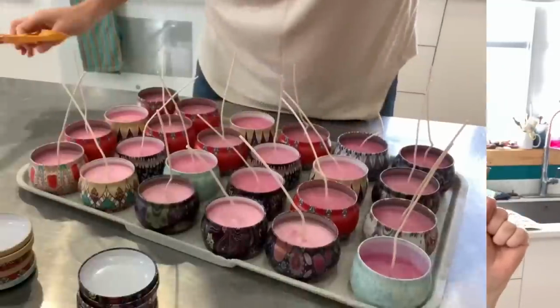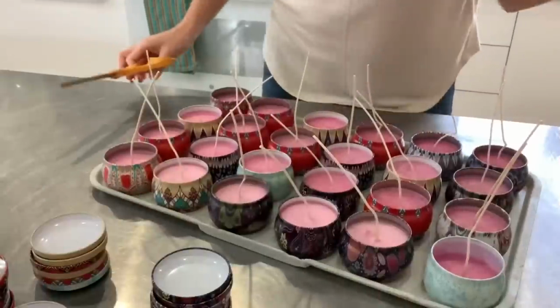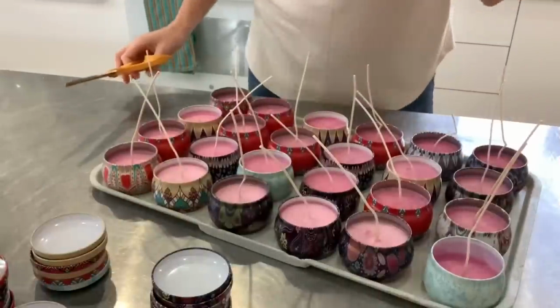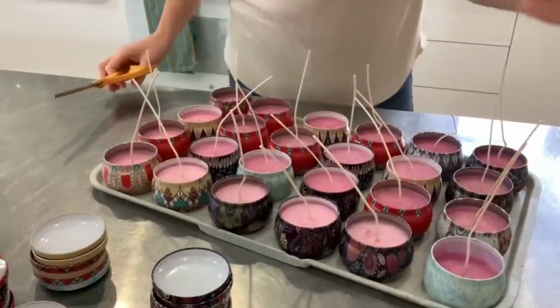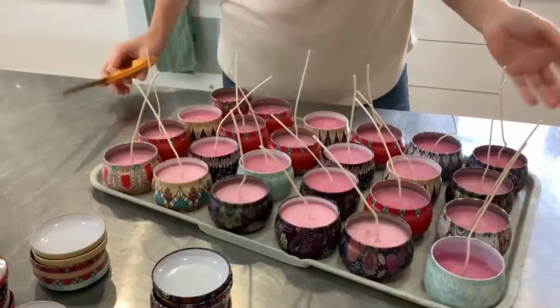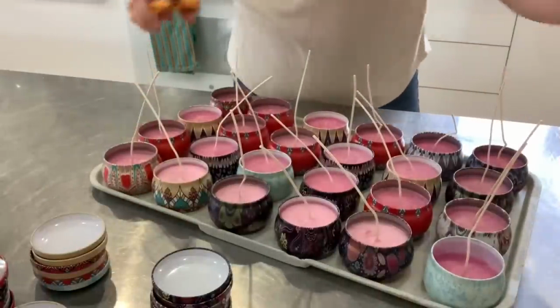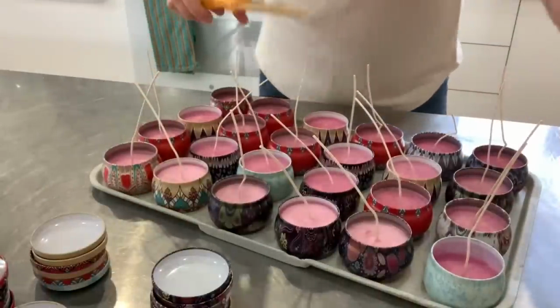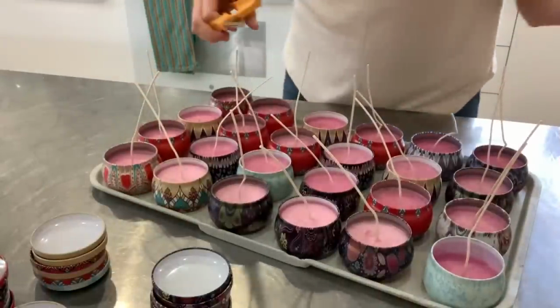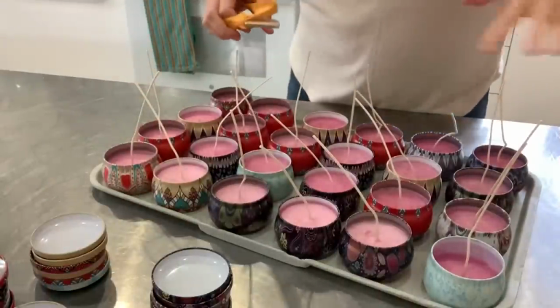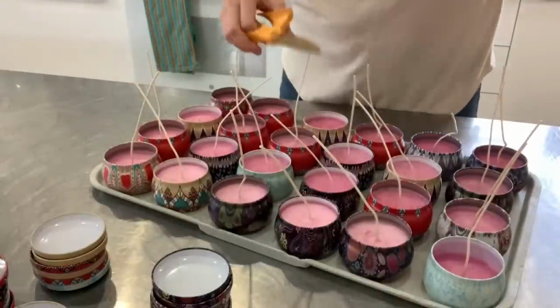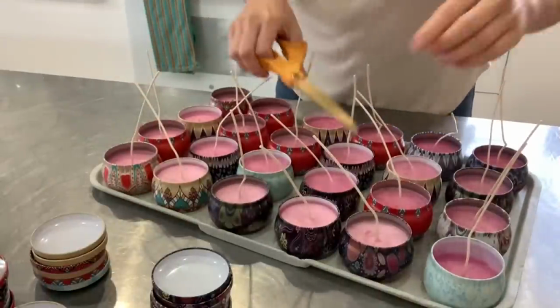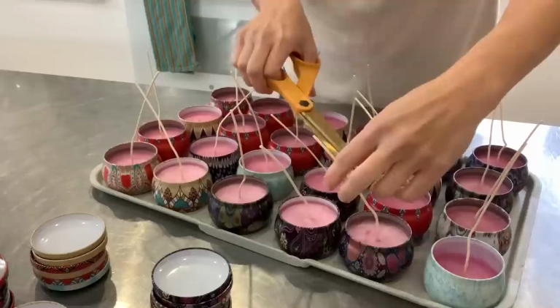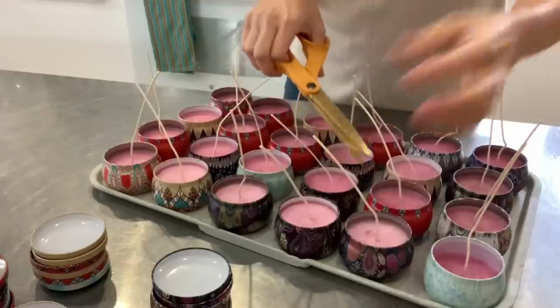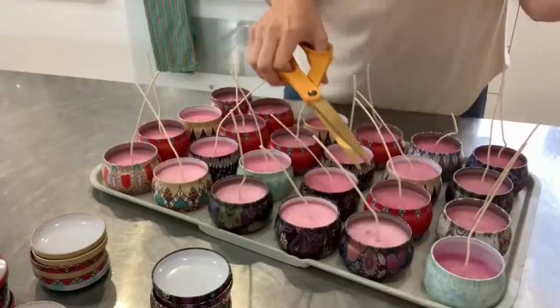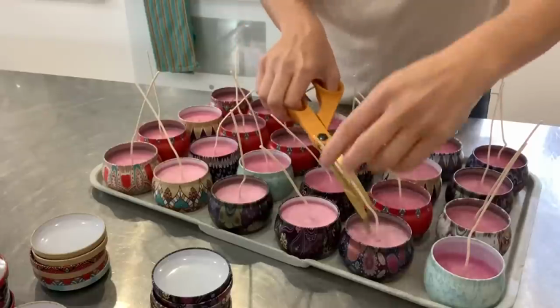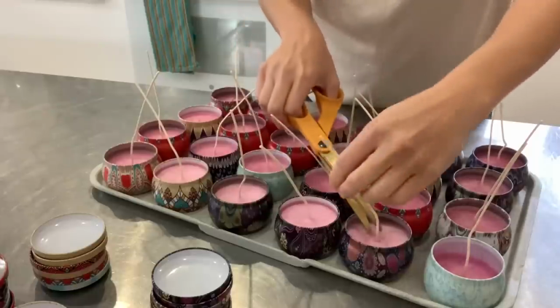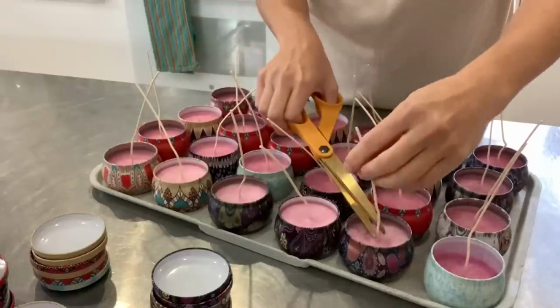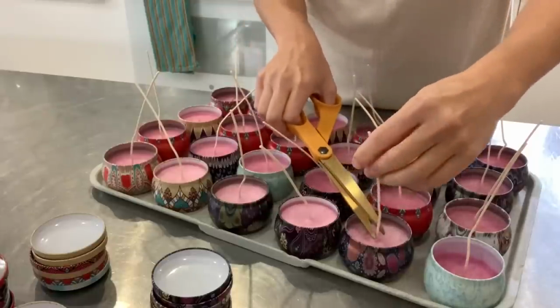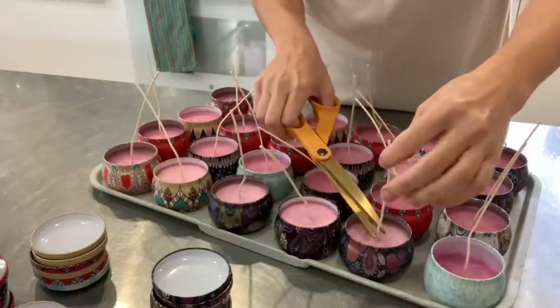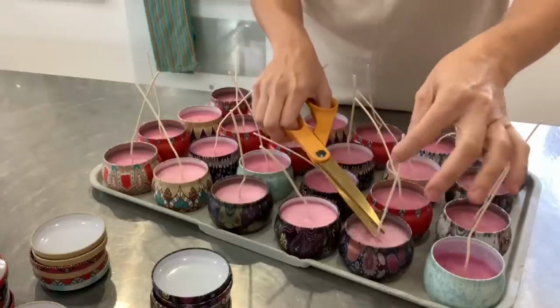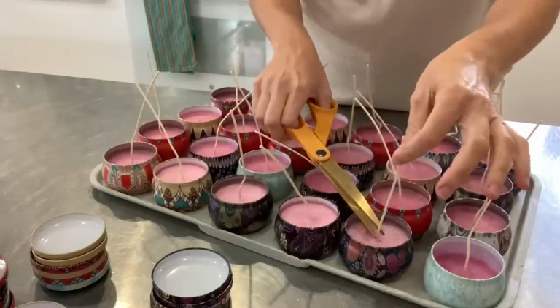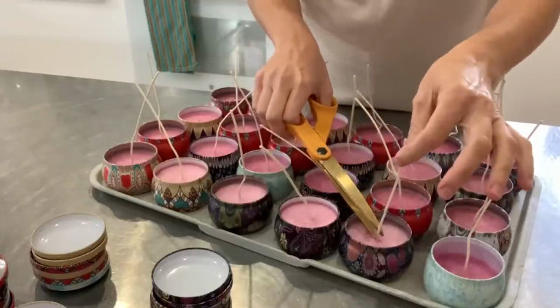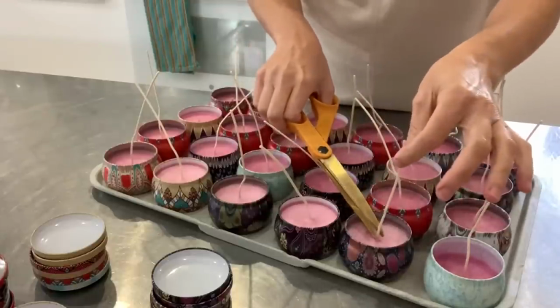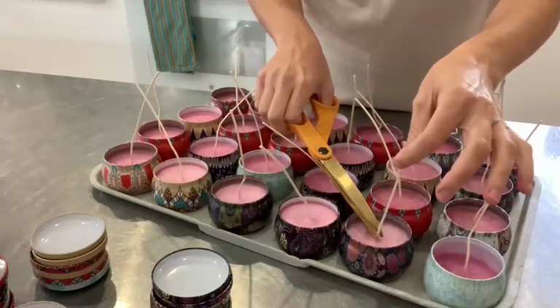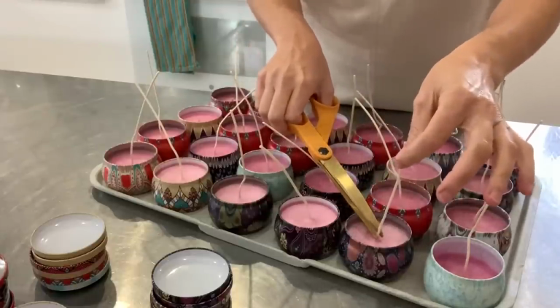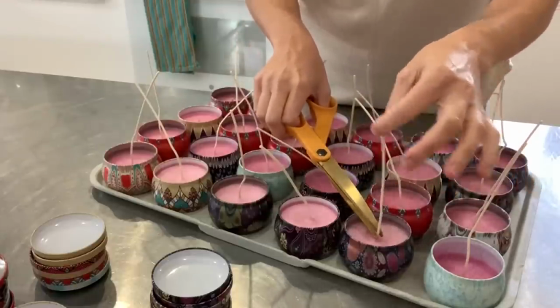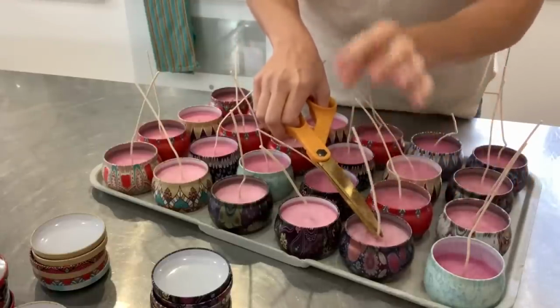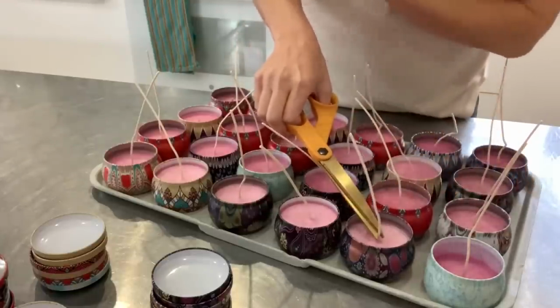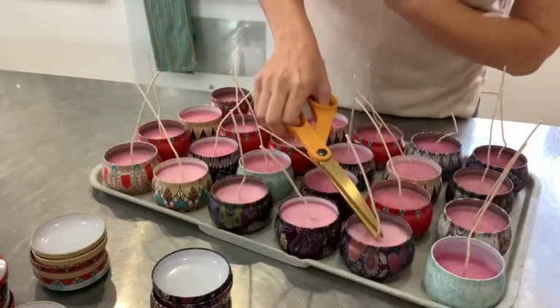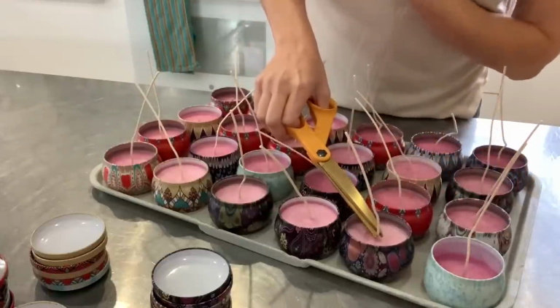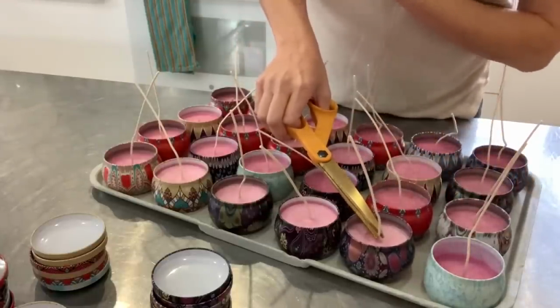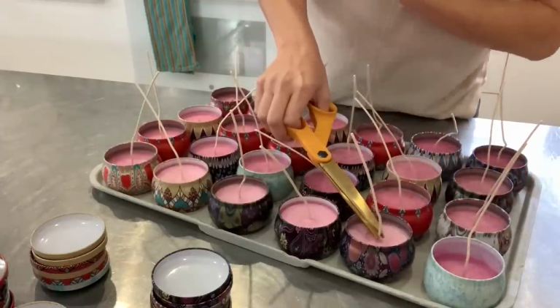All of the candles are hard enough, so I removed the wick centering tool and I'm now going to cut the wicks at around a quarter of an inch.